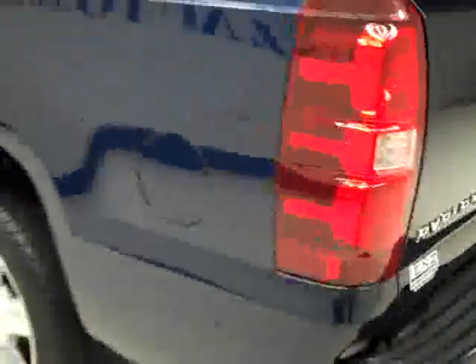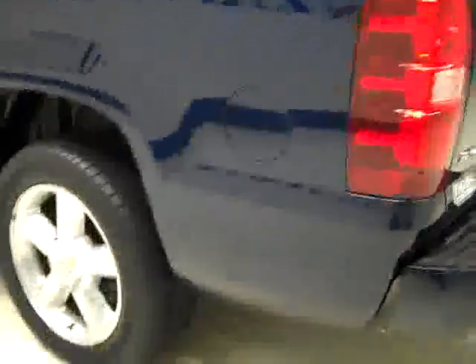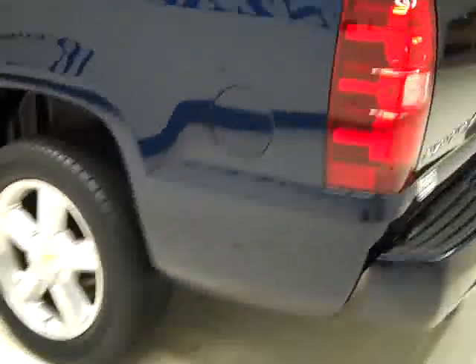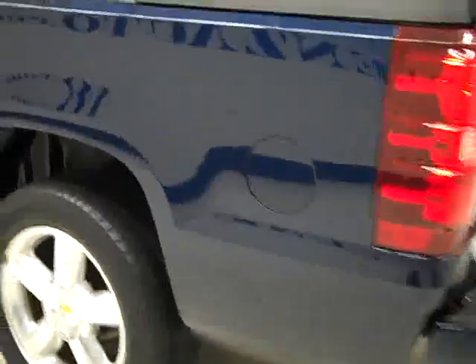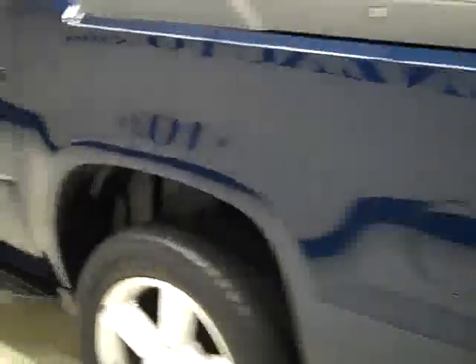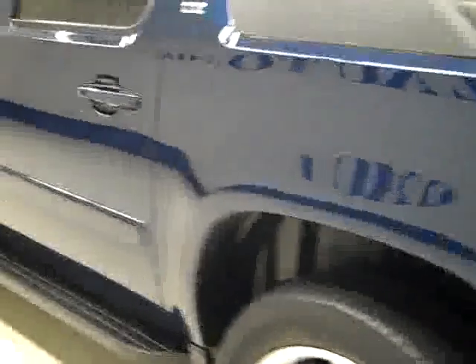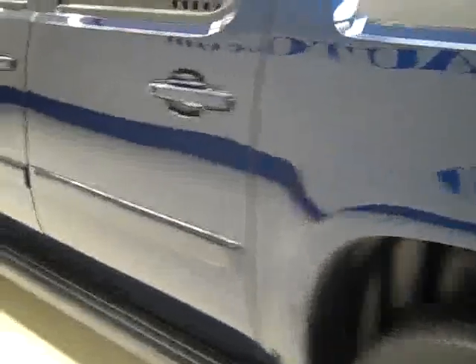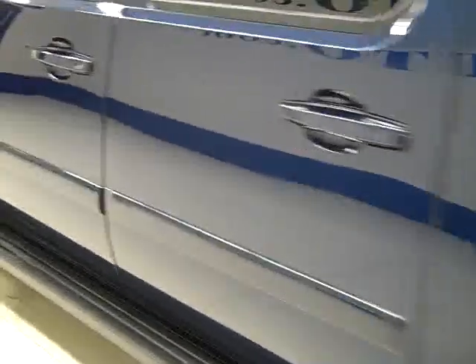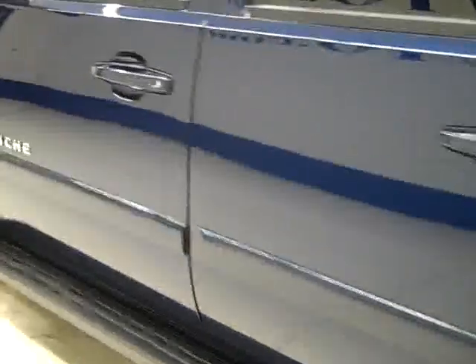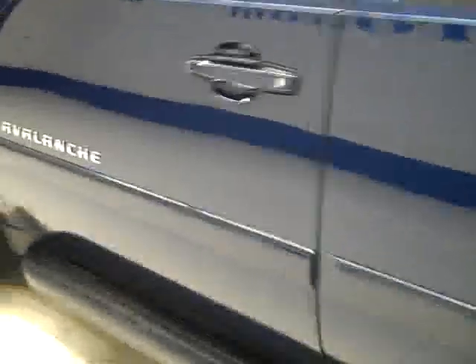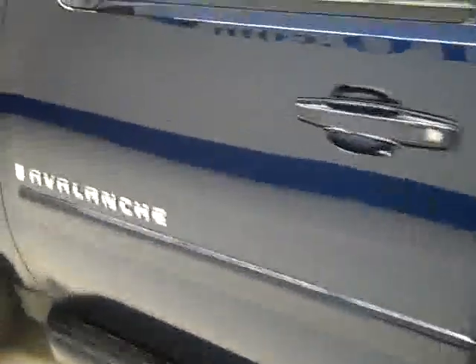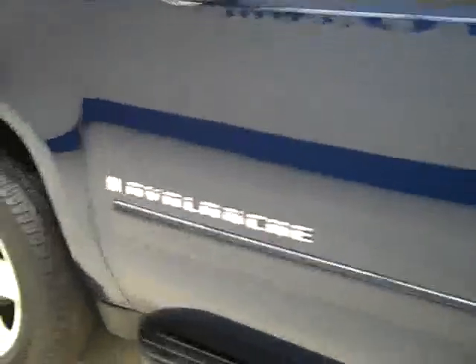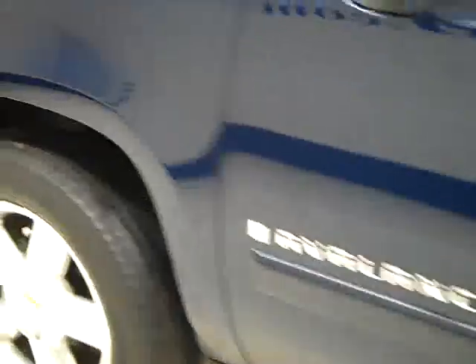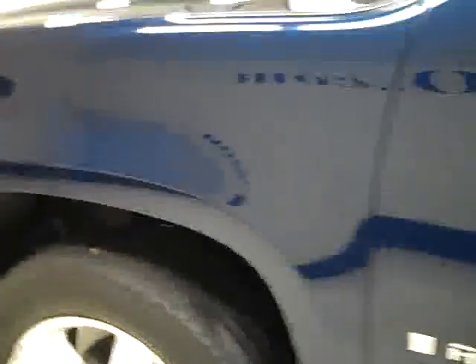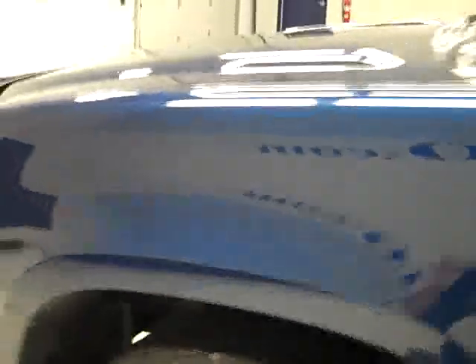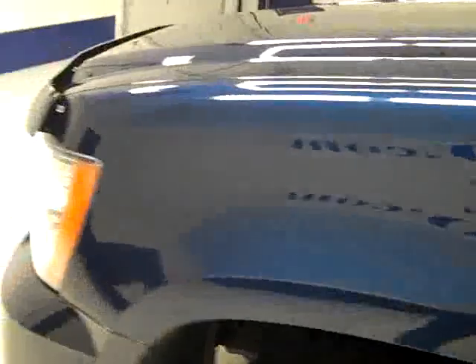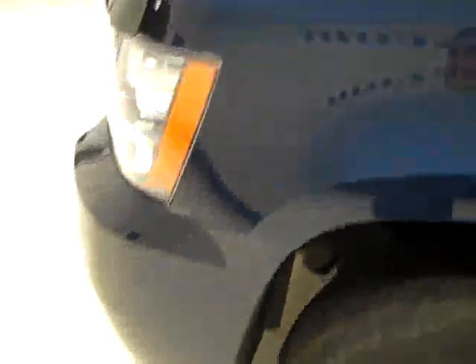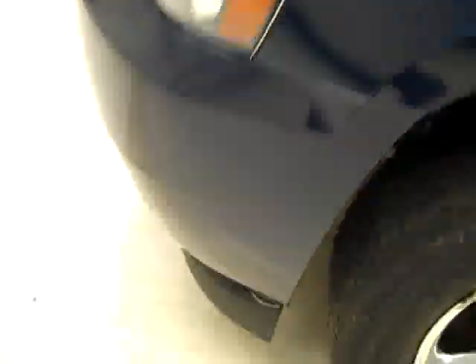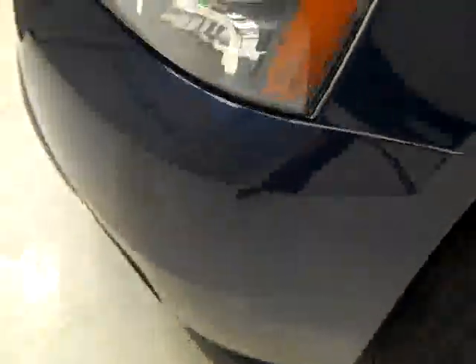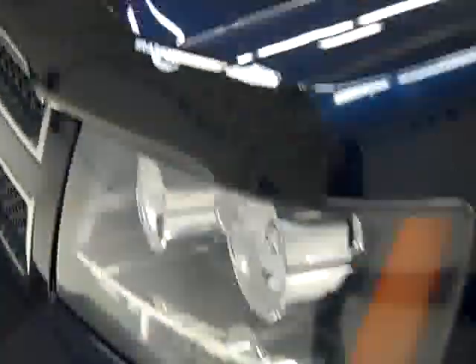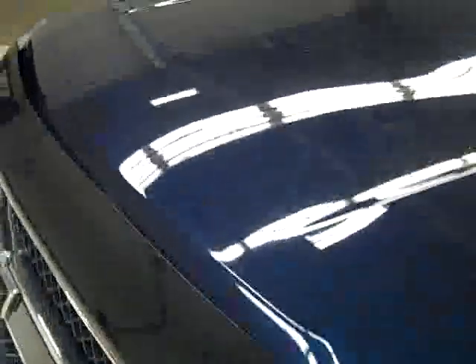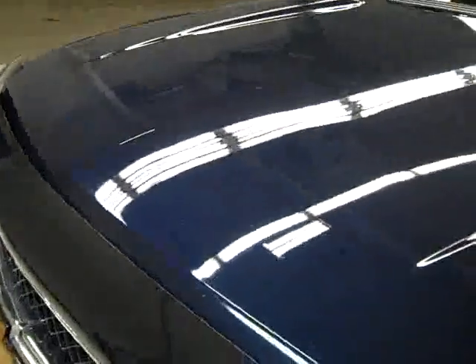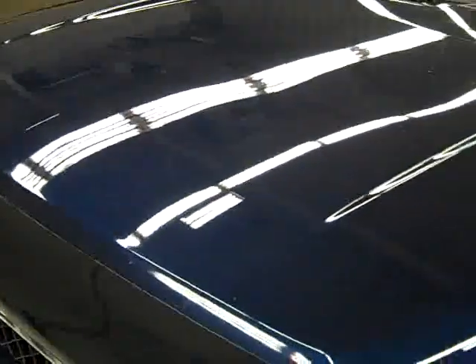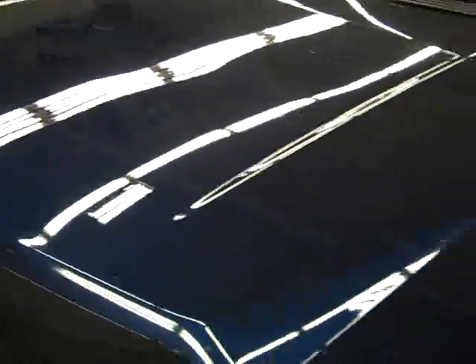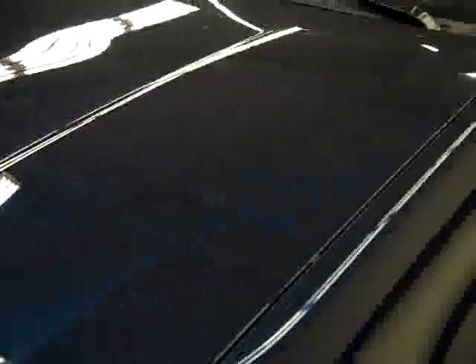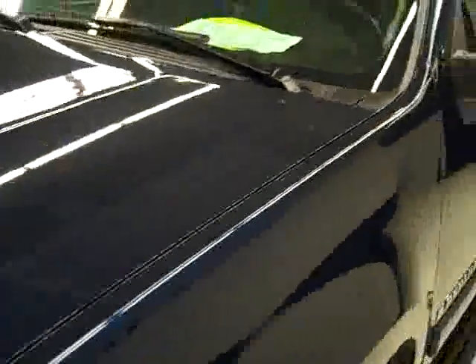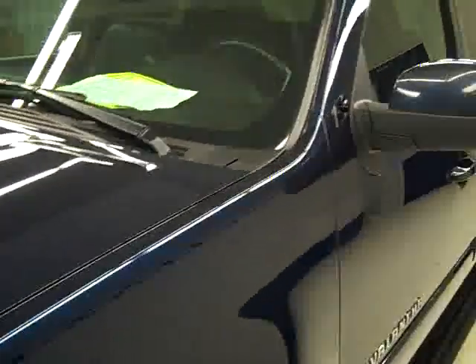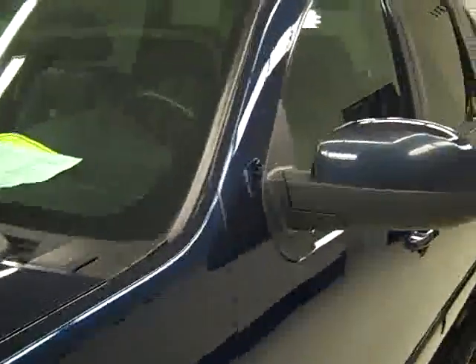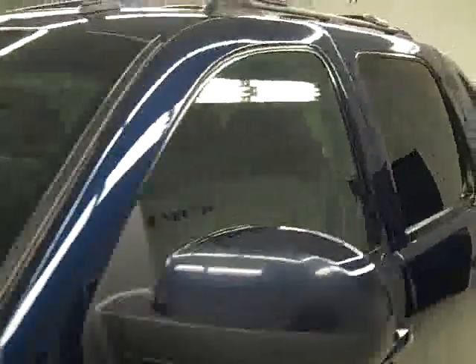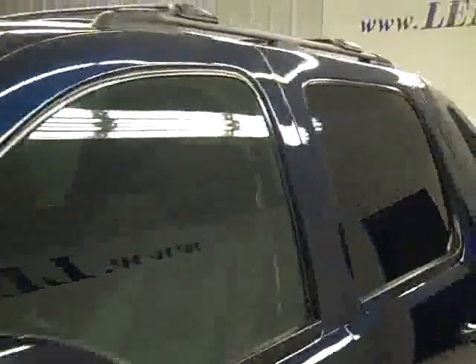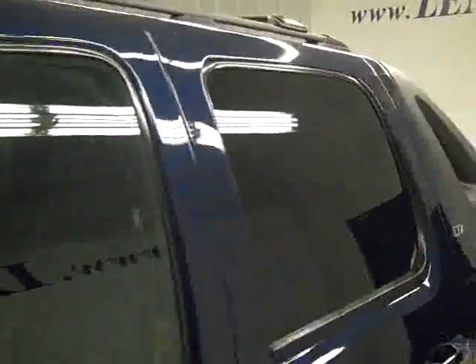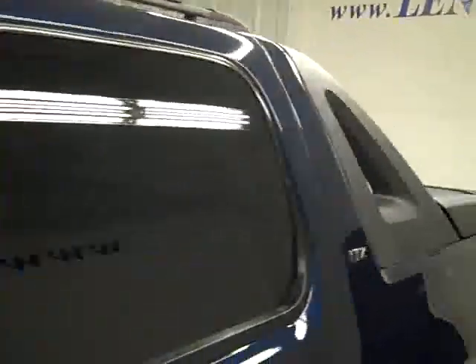Down this side, again, very clean shiny paint with no dents, dings, or scratches over here either. The hood is nice and clean — maybe just a couple of little rock chips in the hood, but it looks like they've been touched up already.